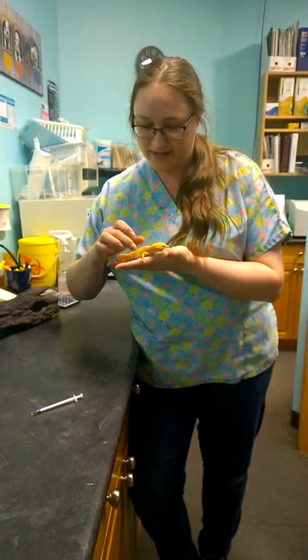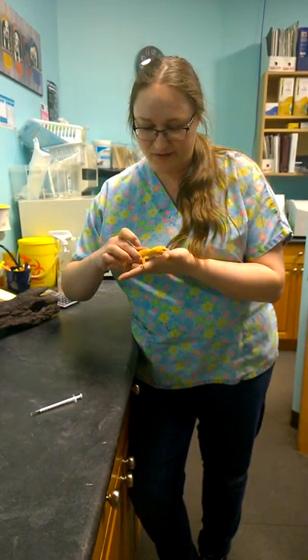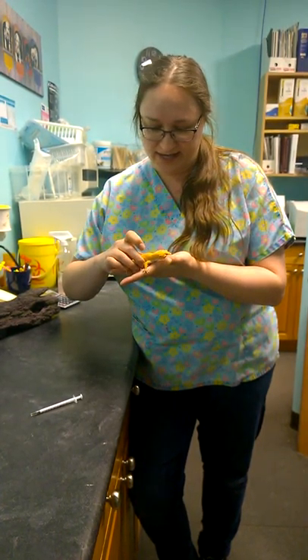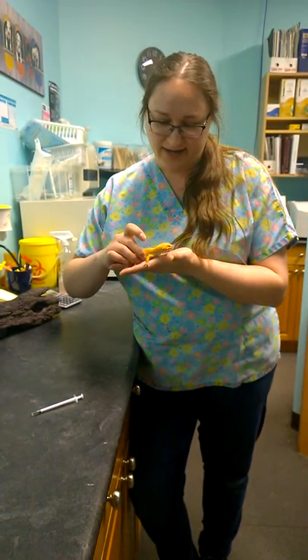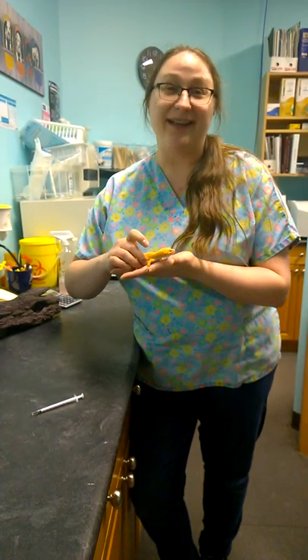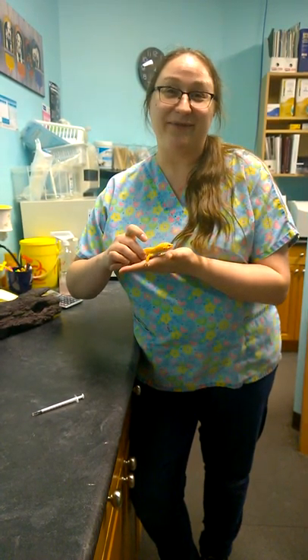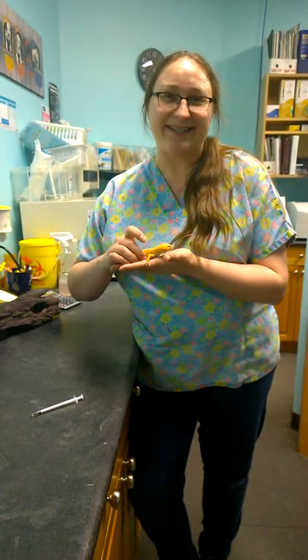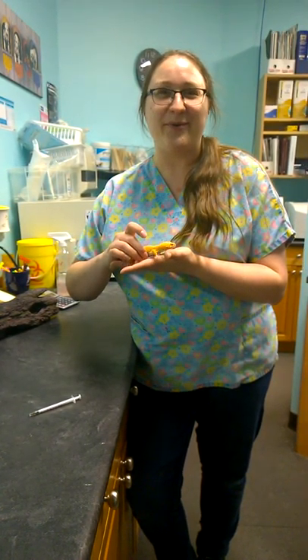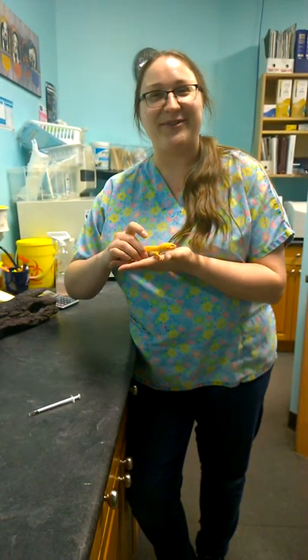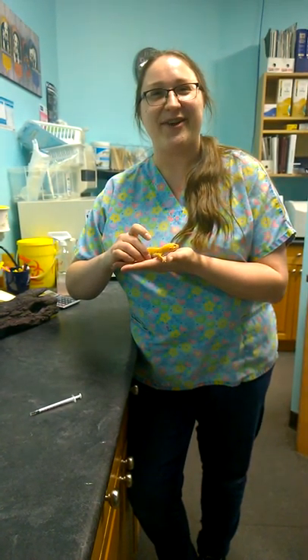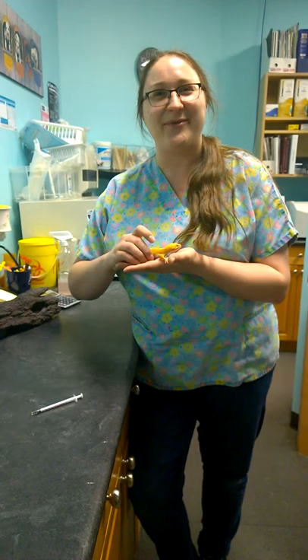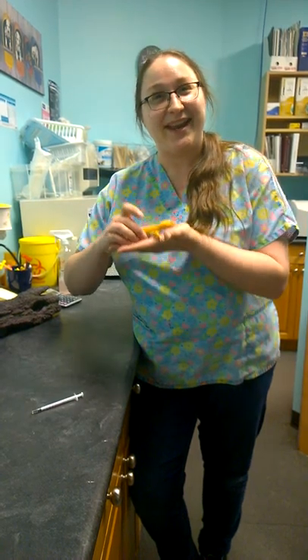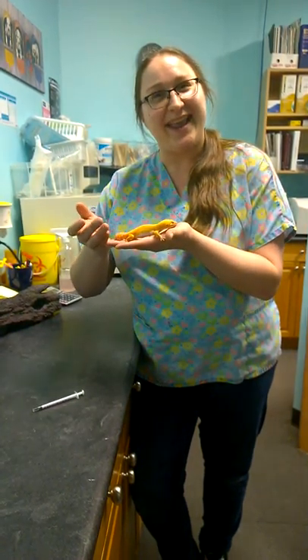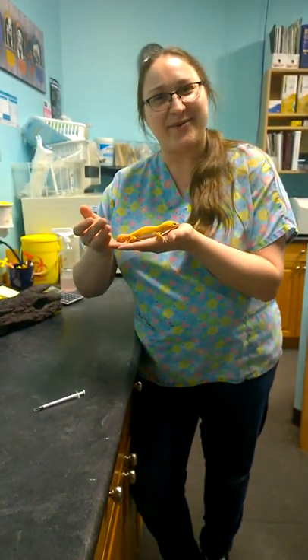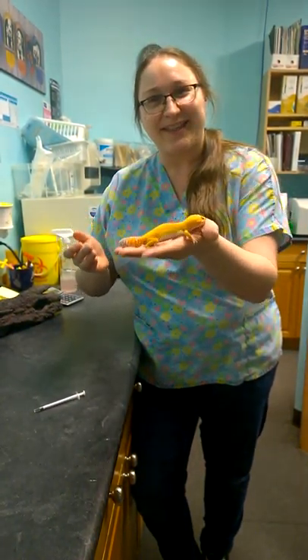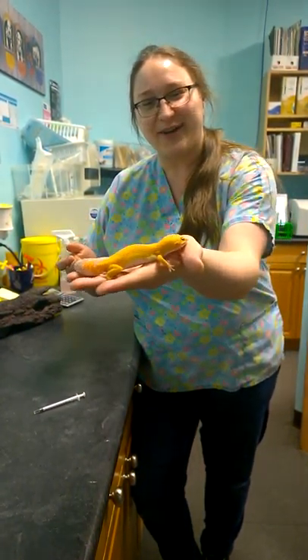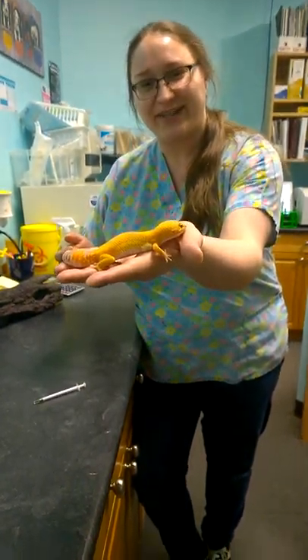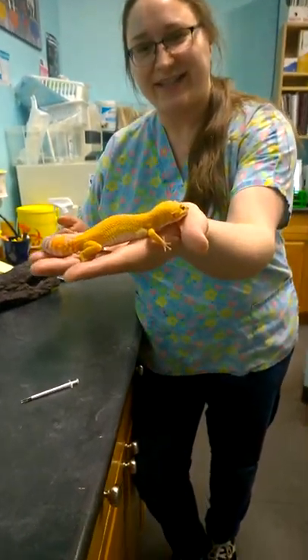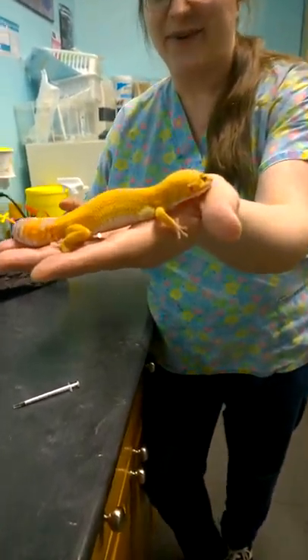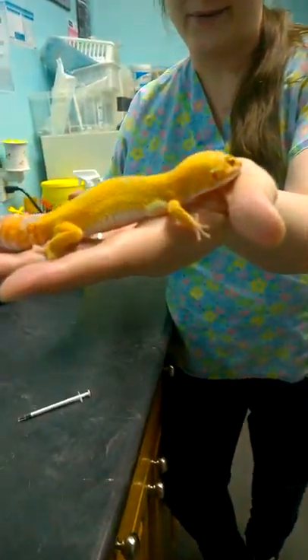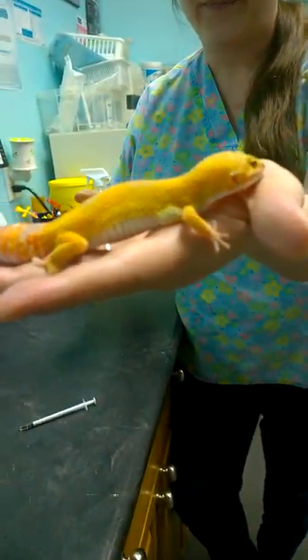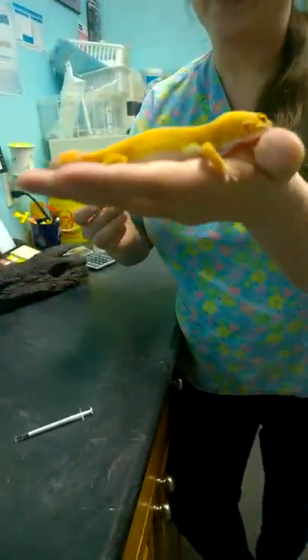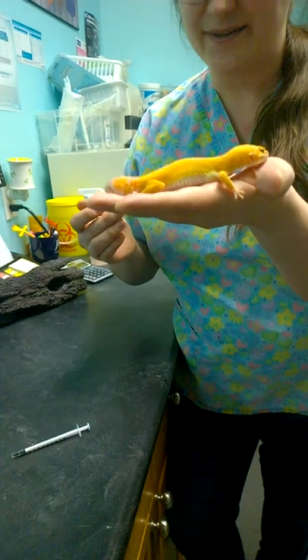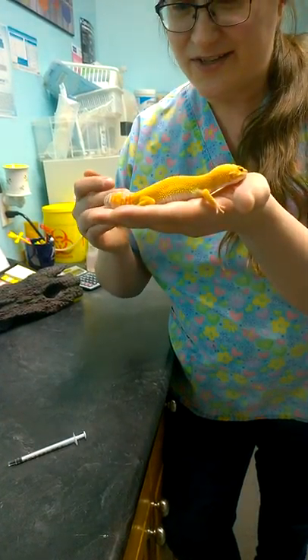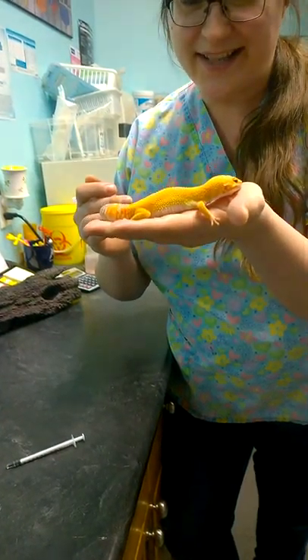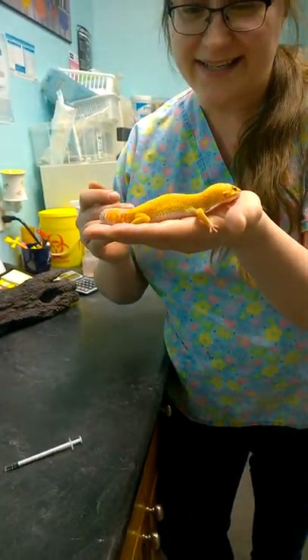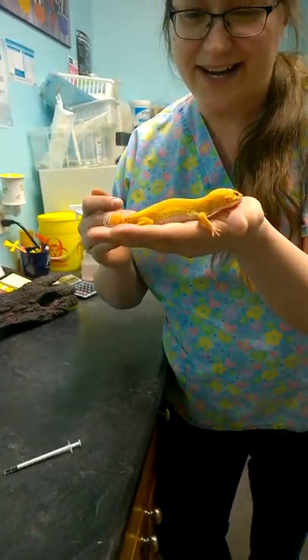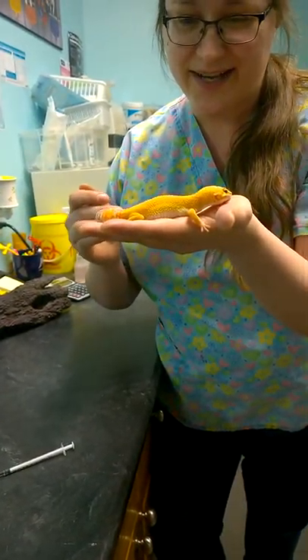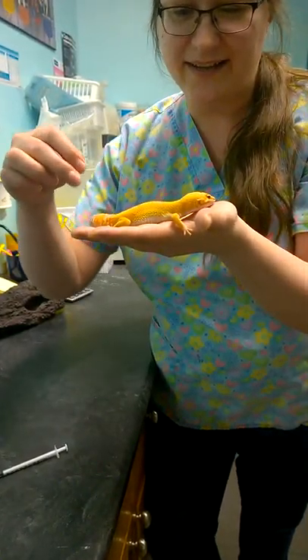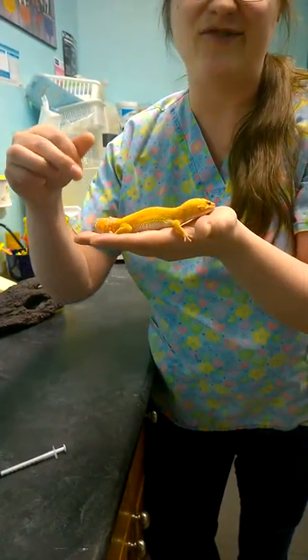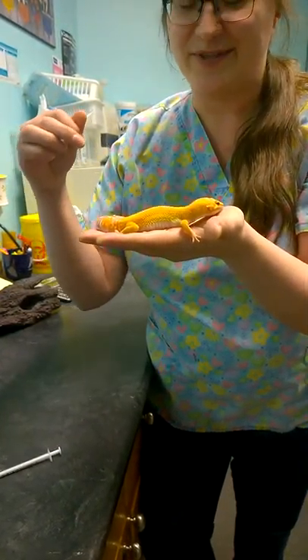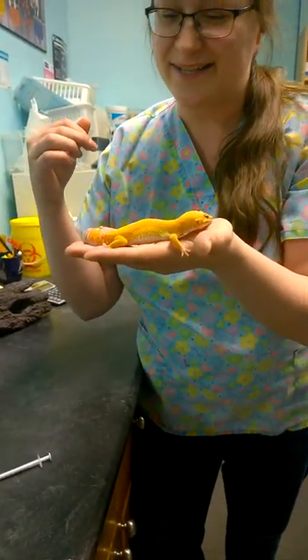Usually first, in order to restrain your gecko, you need a gecko. This is Starburst. She's looking a little dusty right now — I think she's about to shed soon.